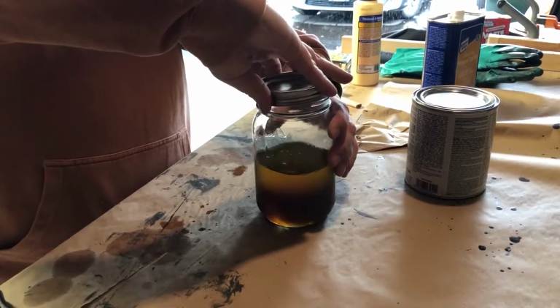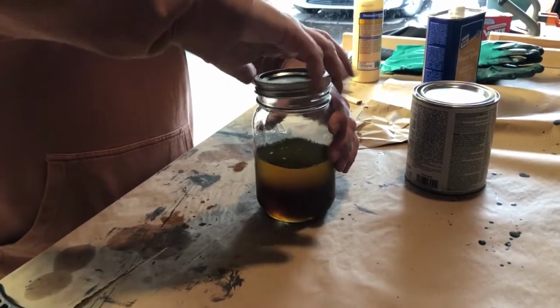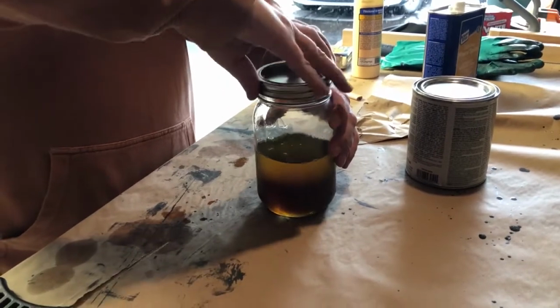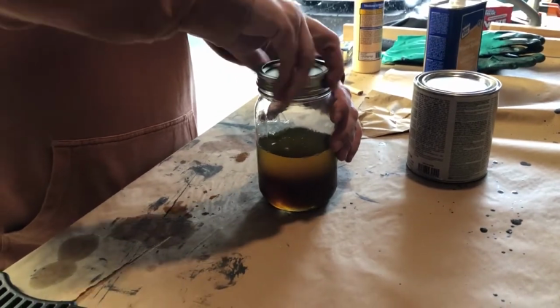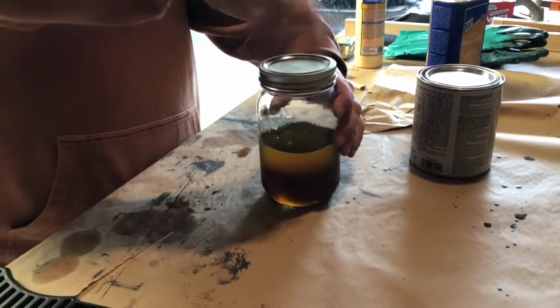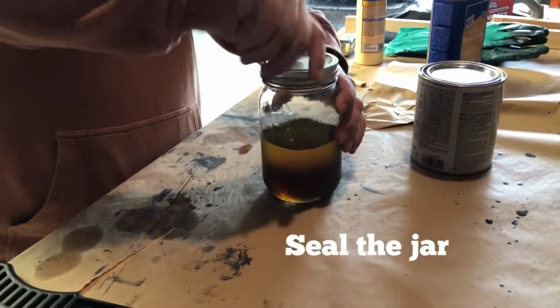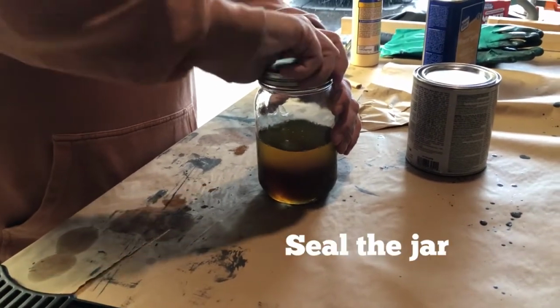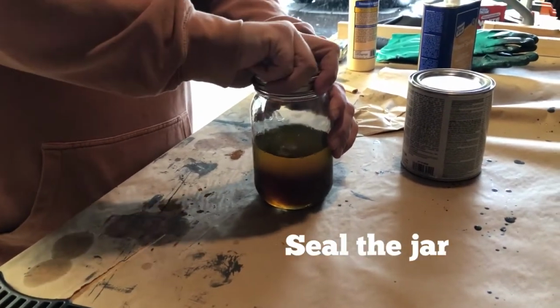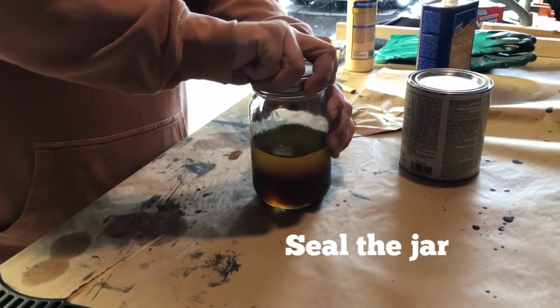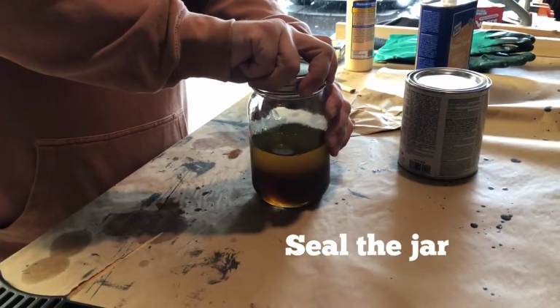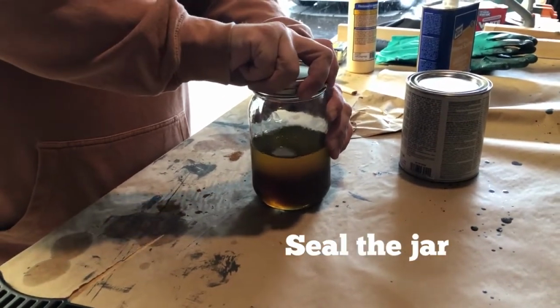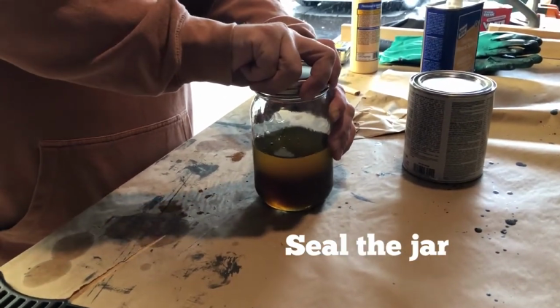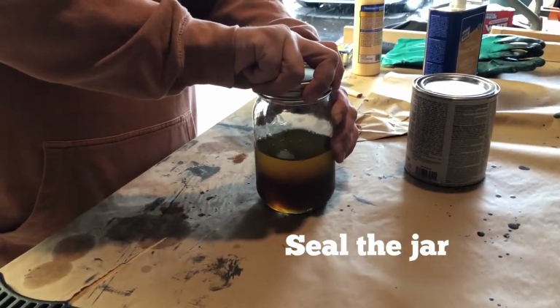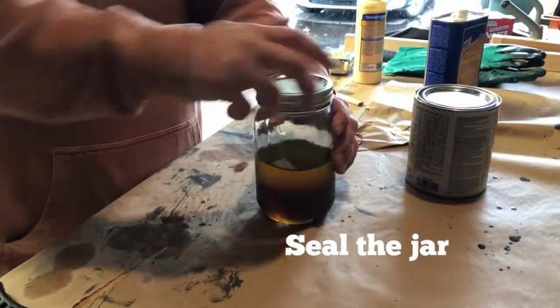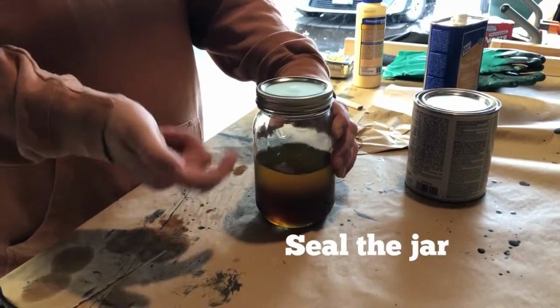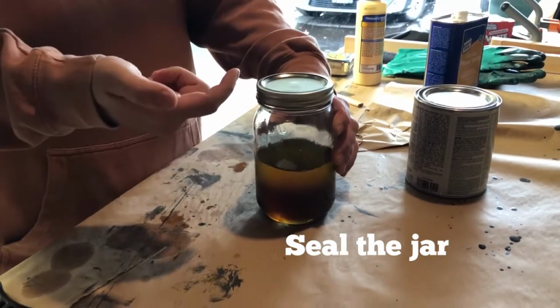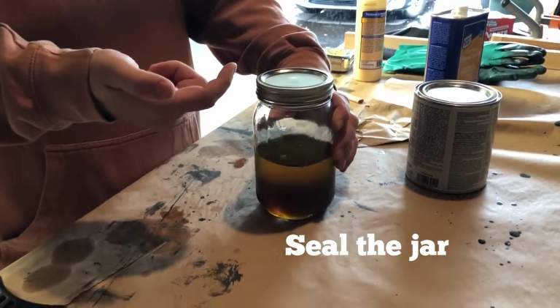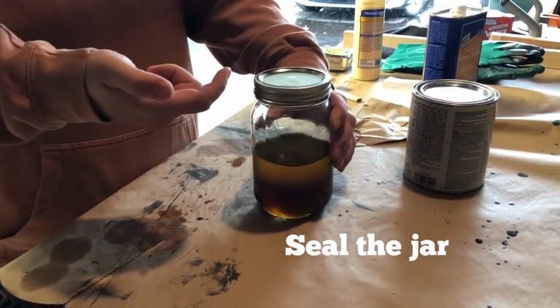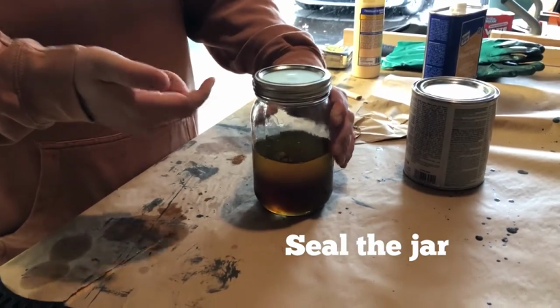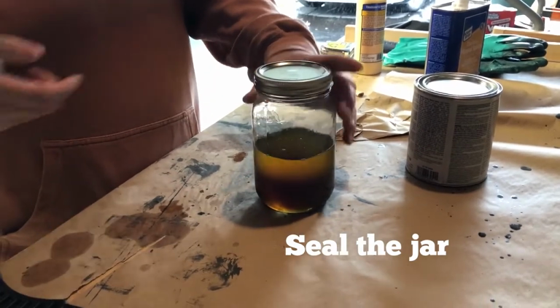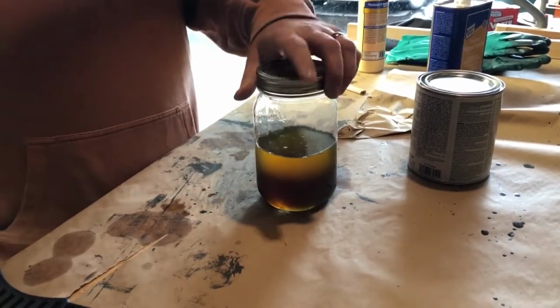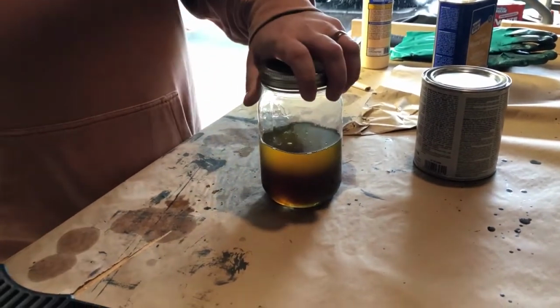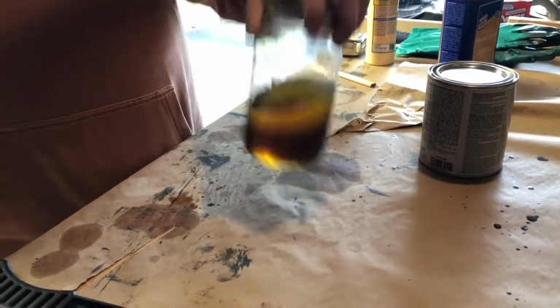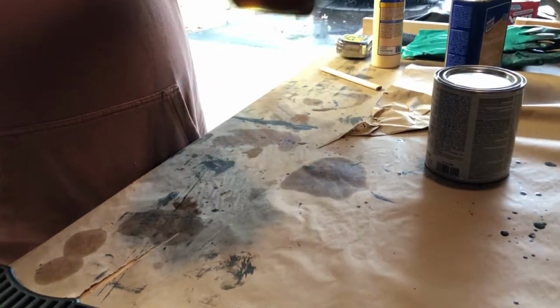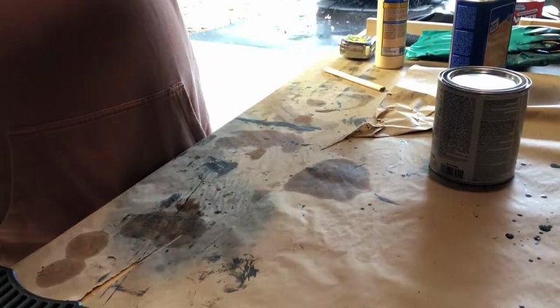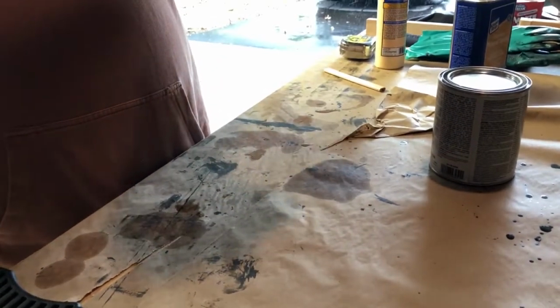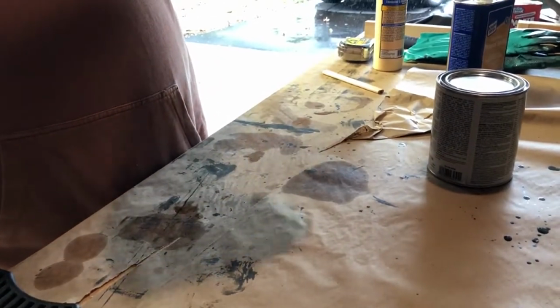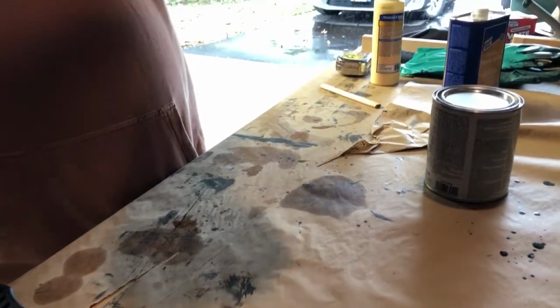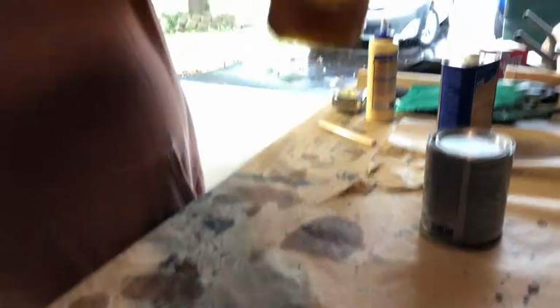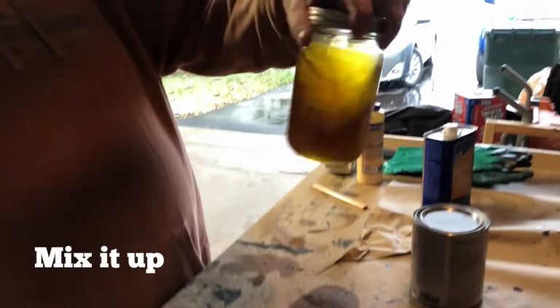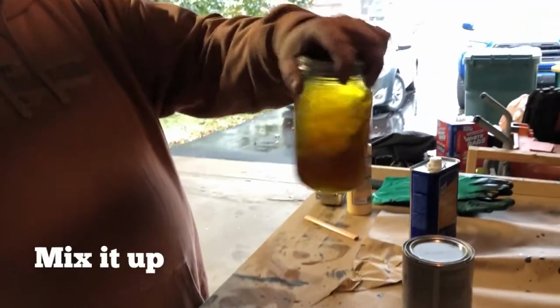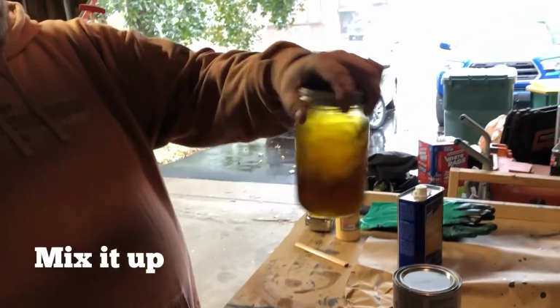Attach the lid, make sure that the seal isn't going to let things out and leak all over the place, and then give it a swirl to mix it up.